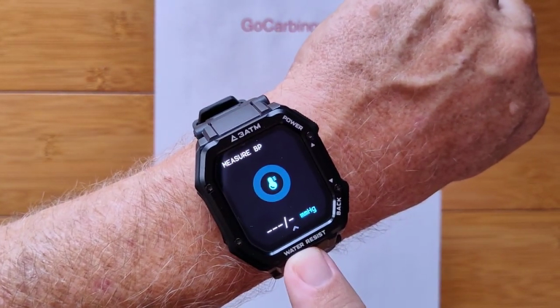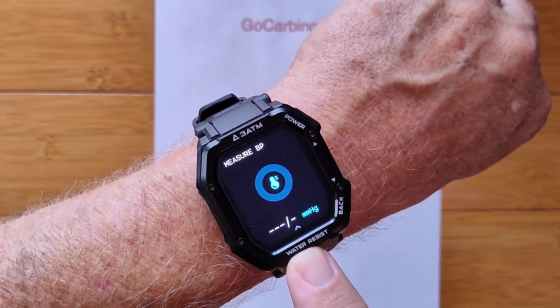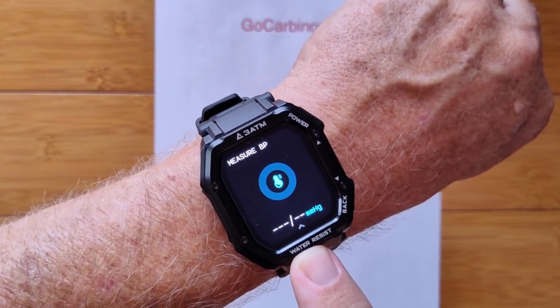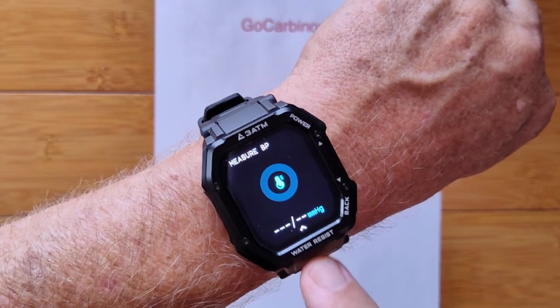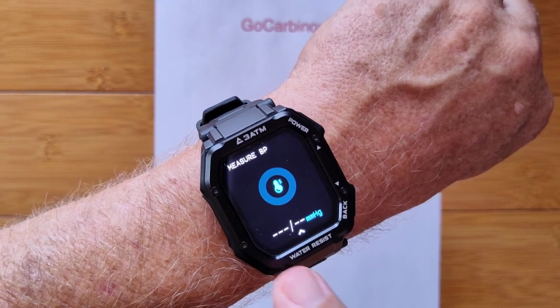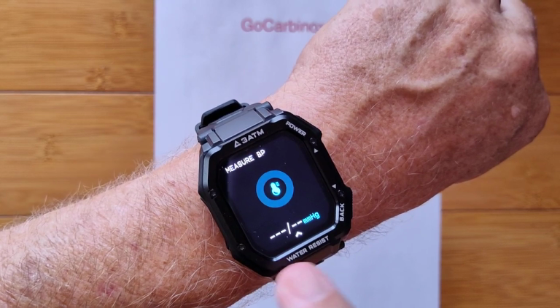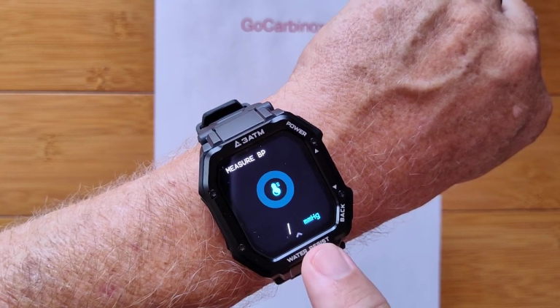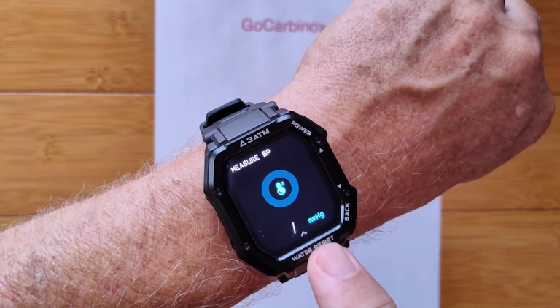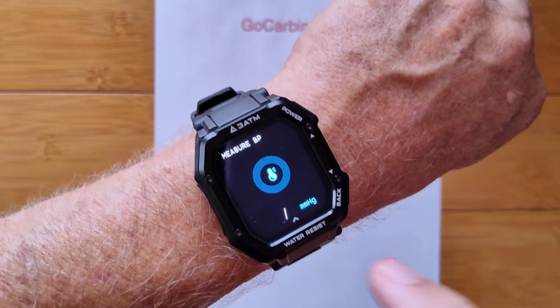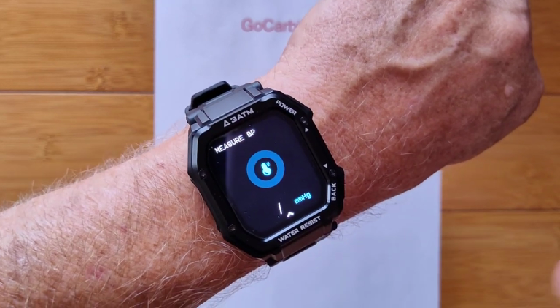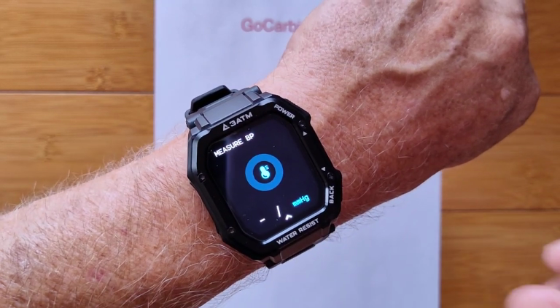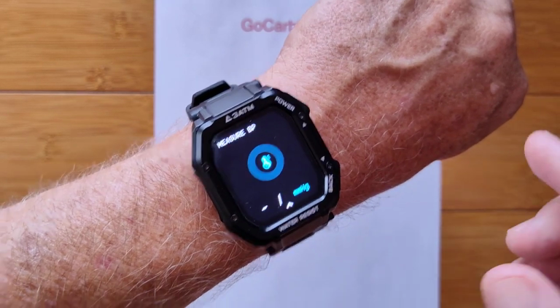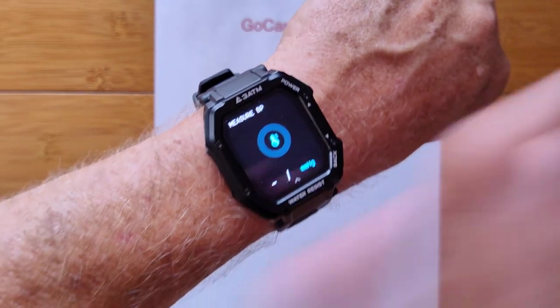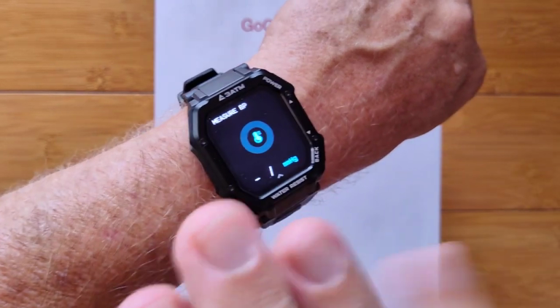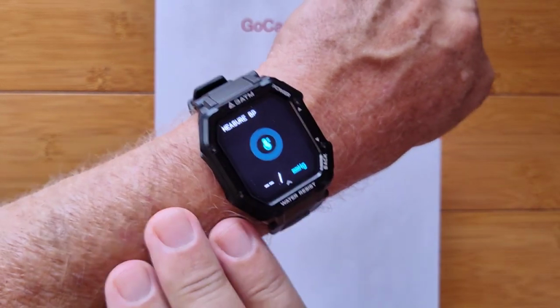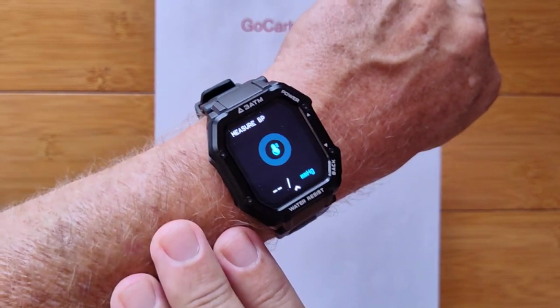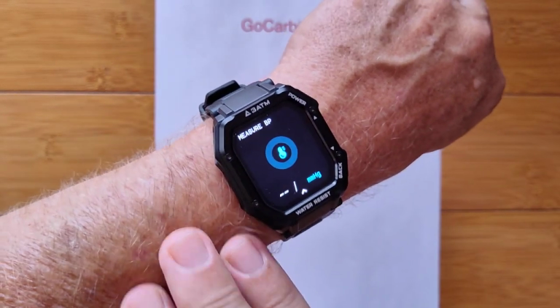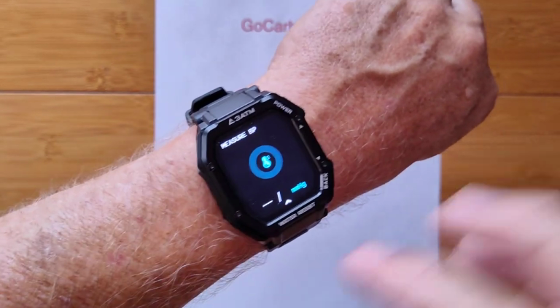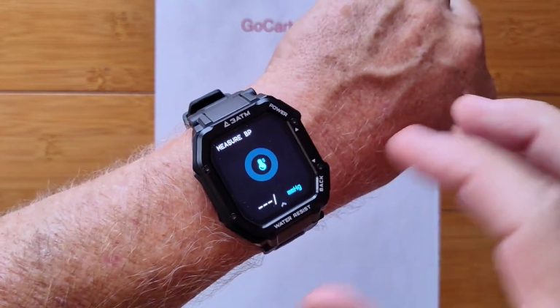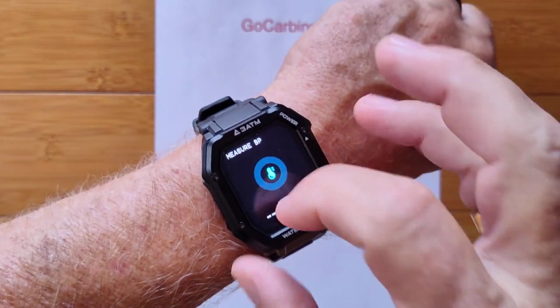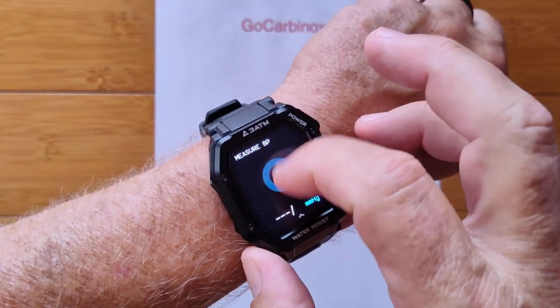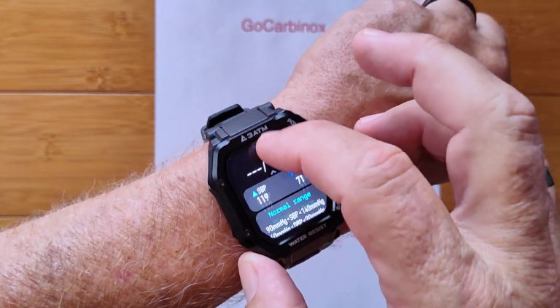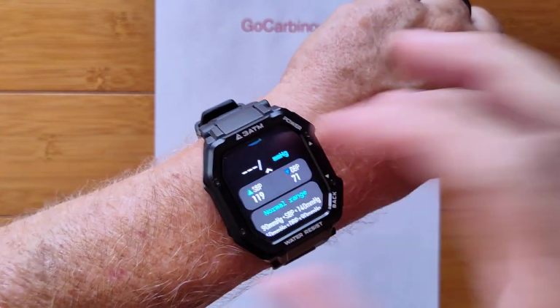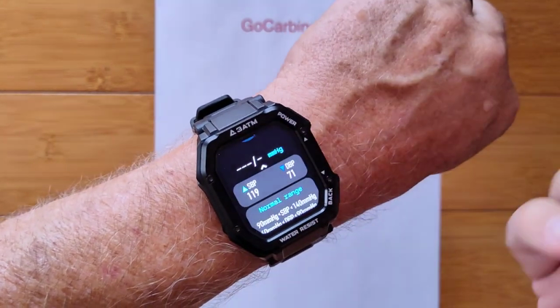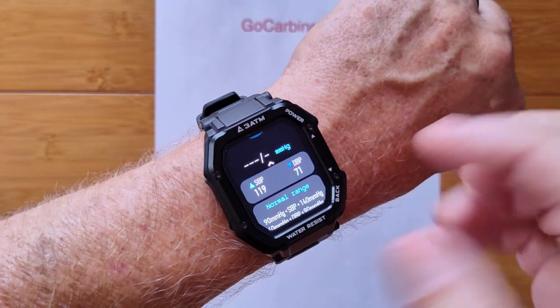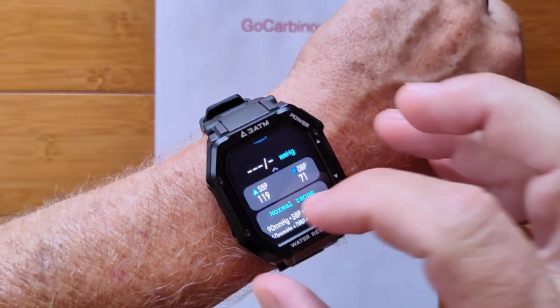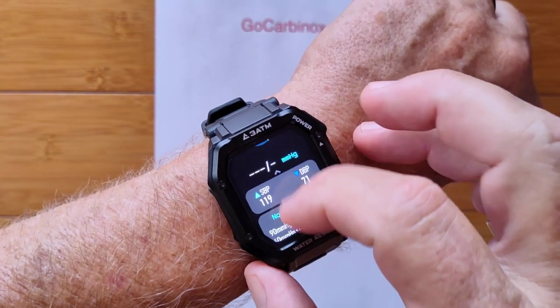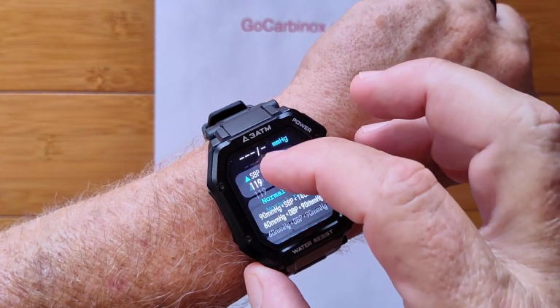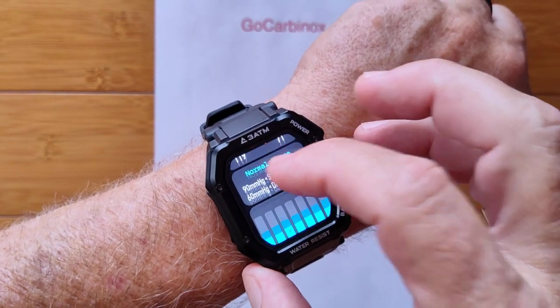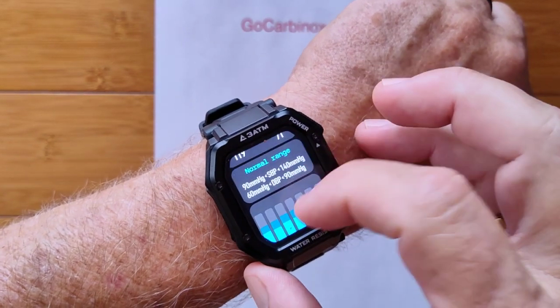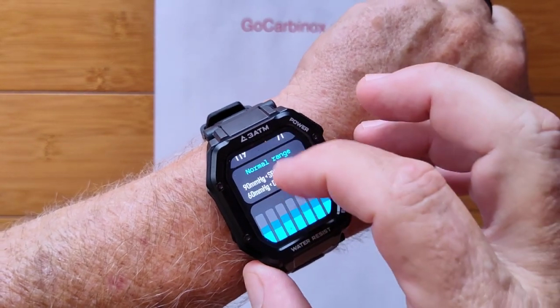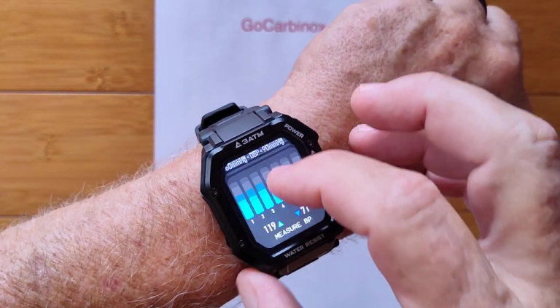You've got blood pressure — systolic and diastolic readings, again measured from your arm. You have to stay real still to get good measurements on that one.